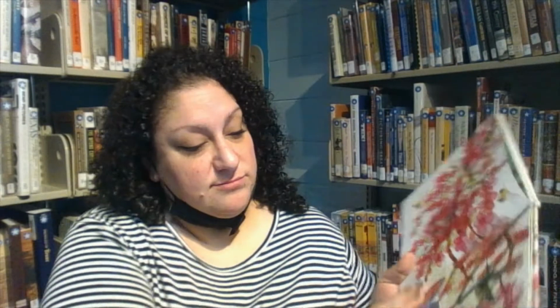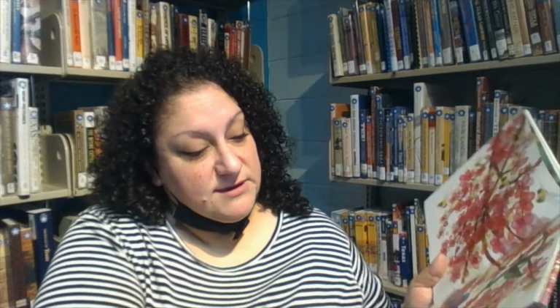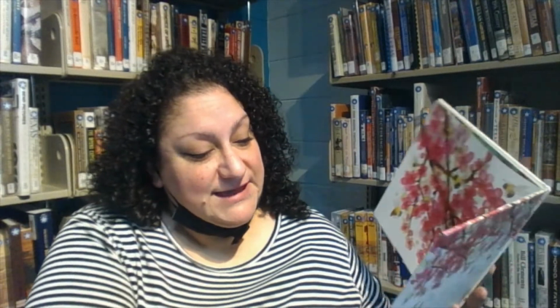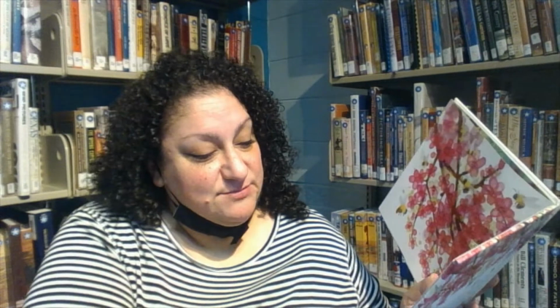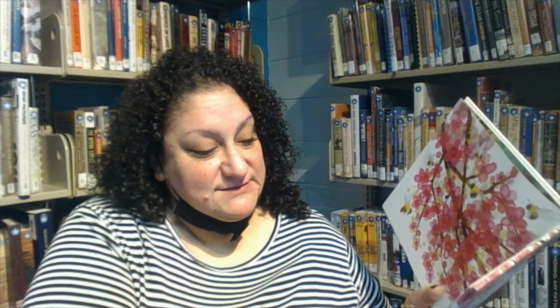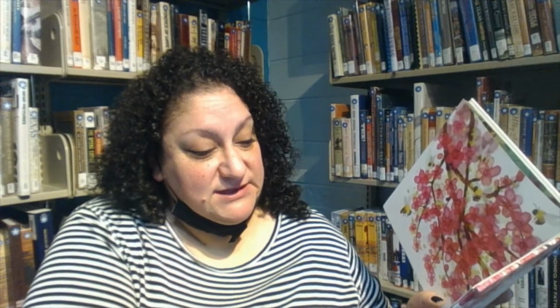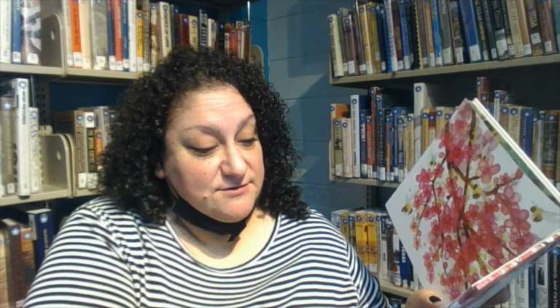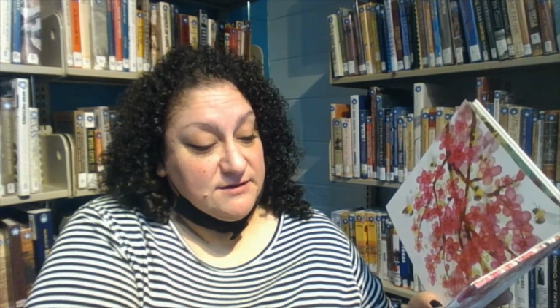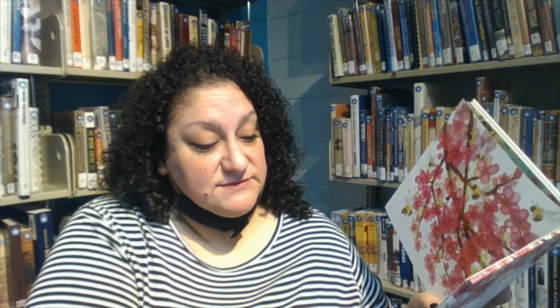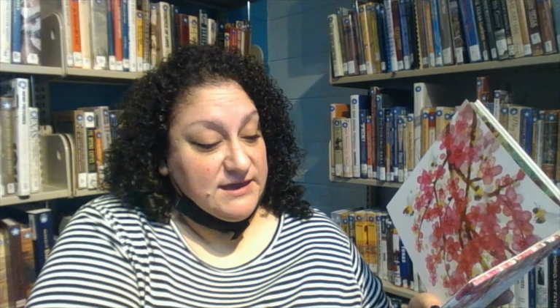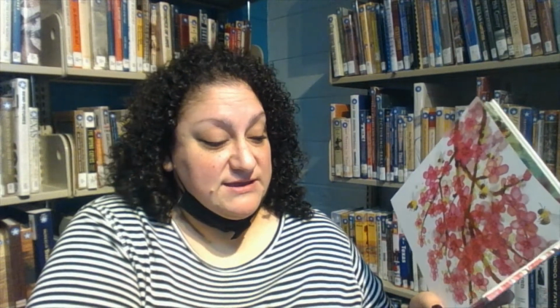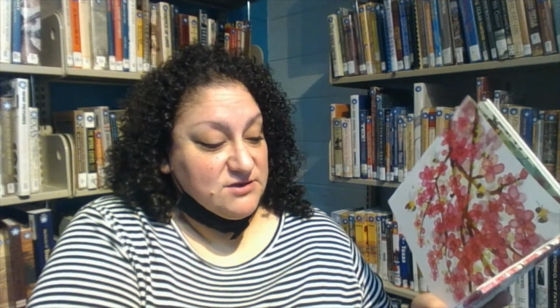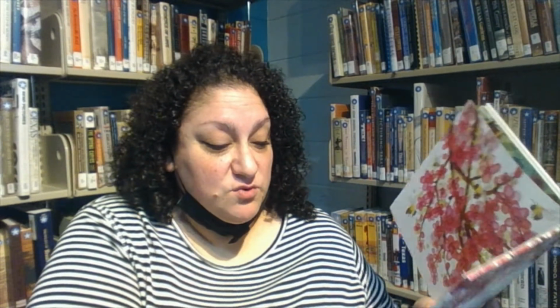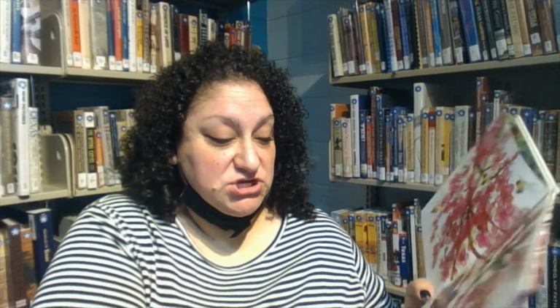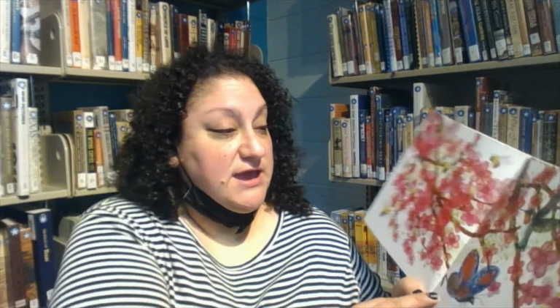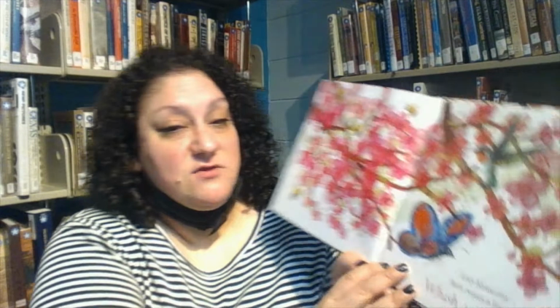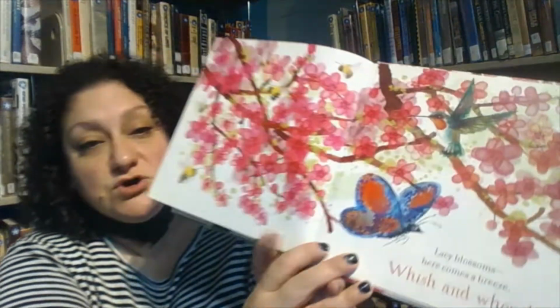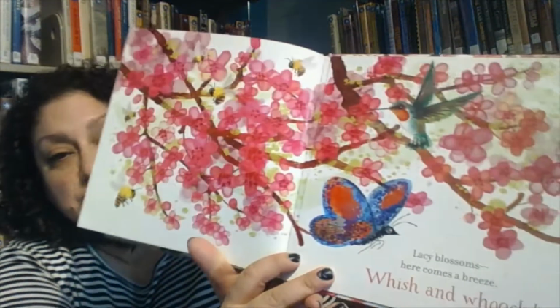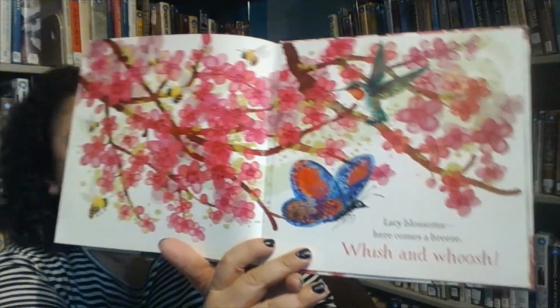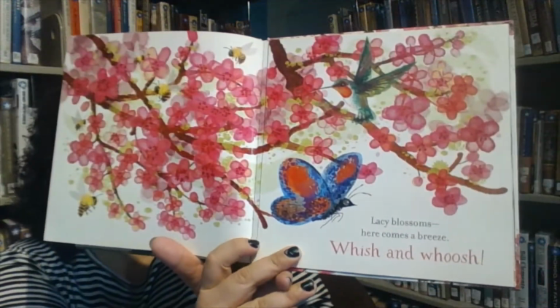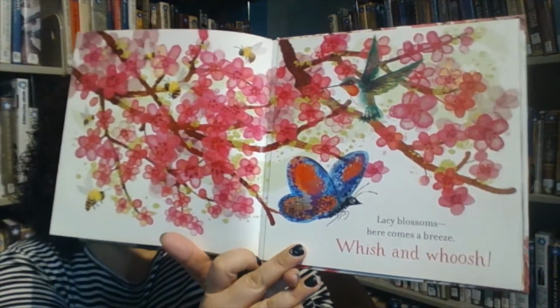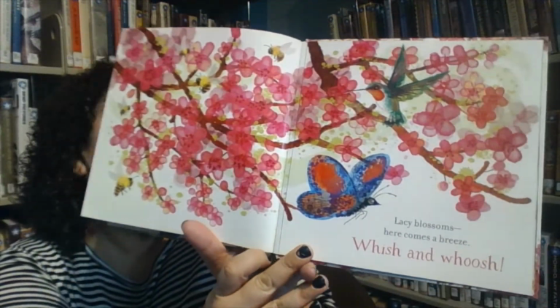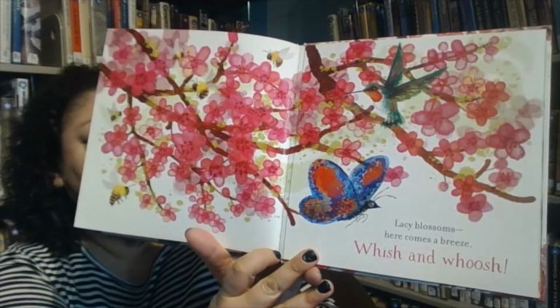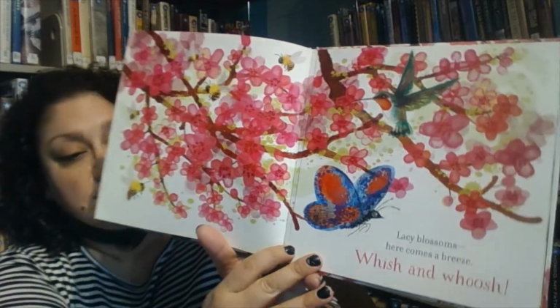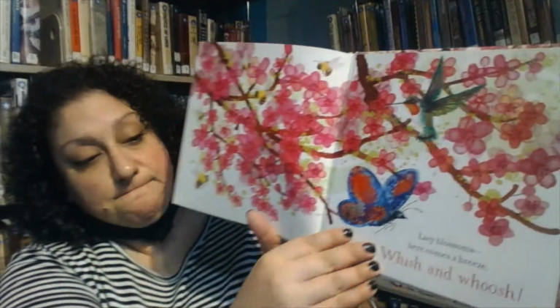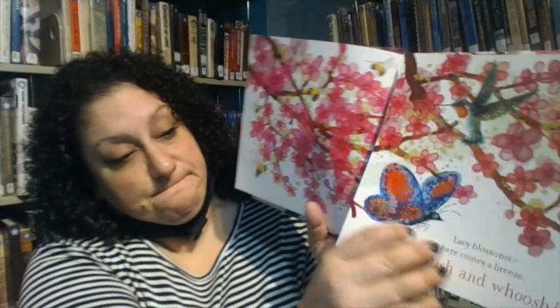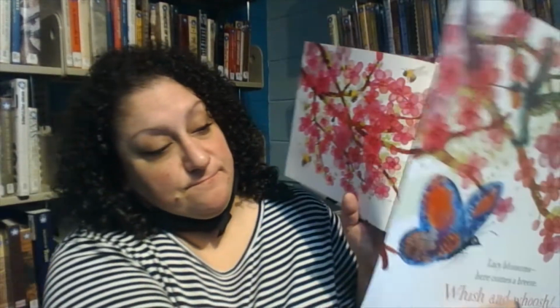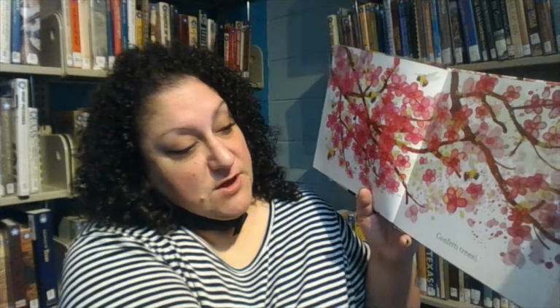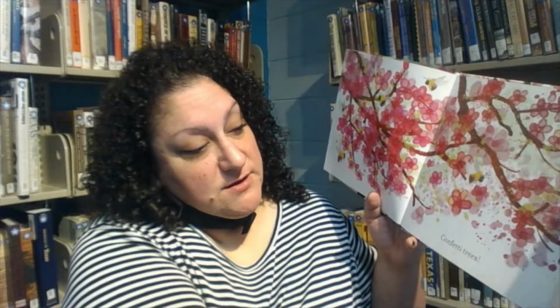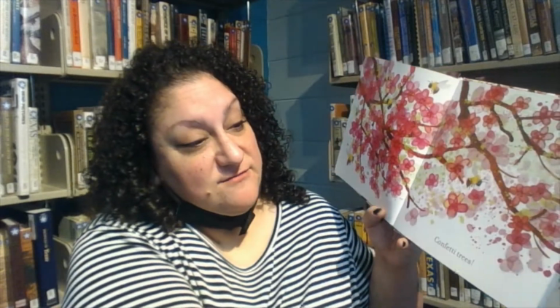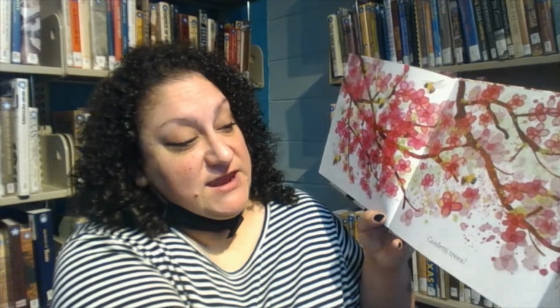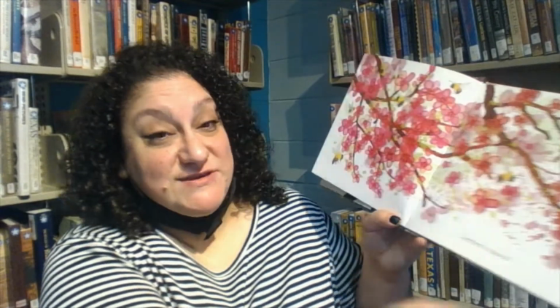Lacy blossoms, here comes a breeze. Whoosh and whoosh! Confetti trees!